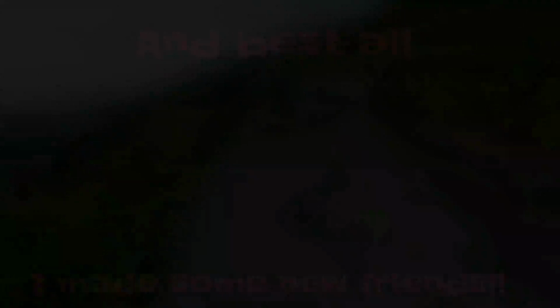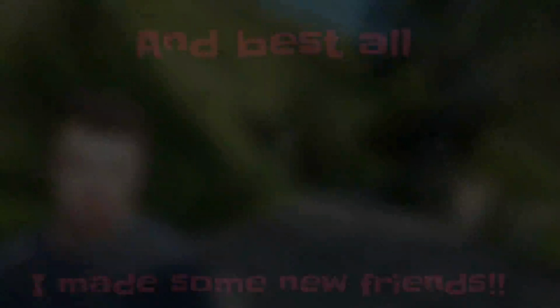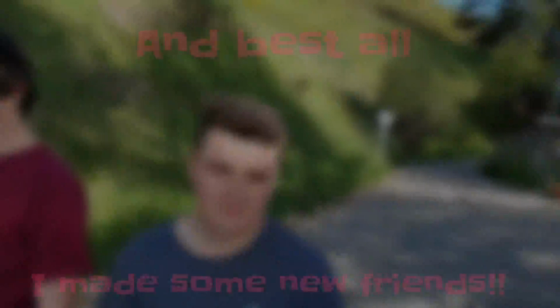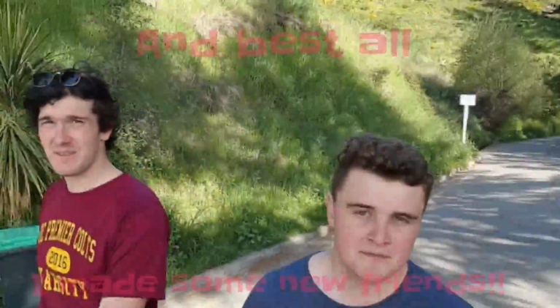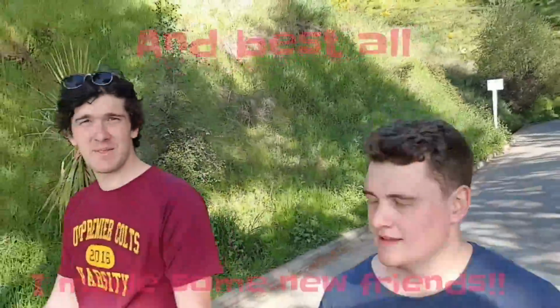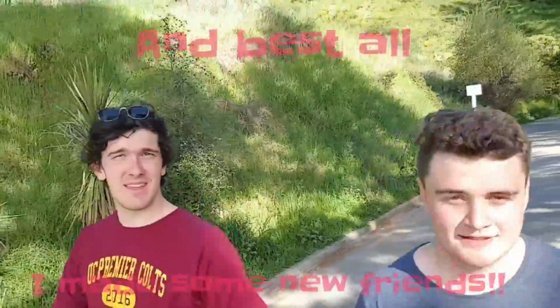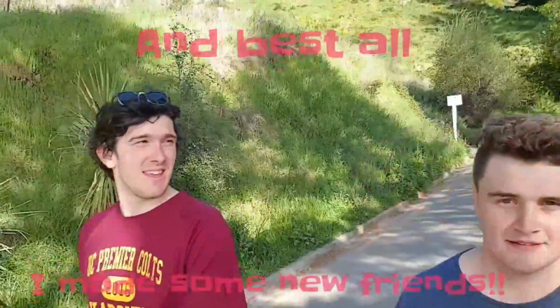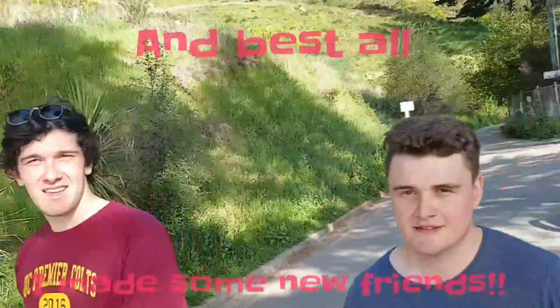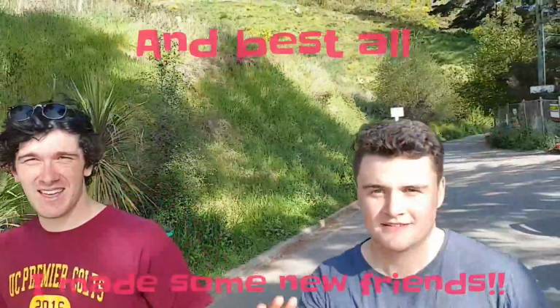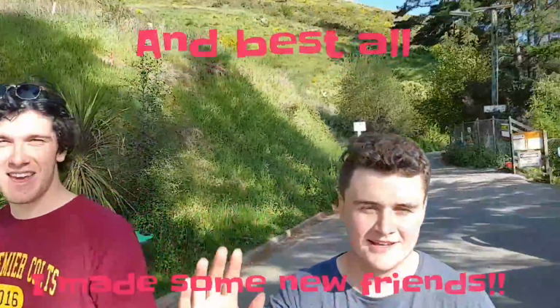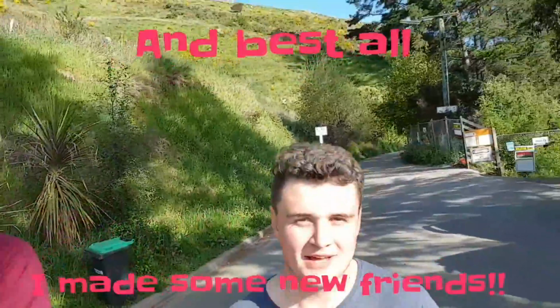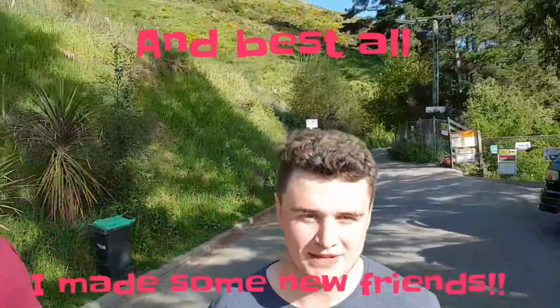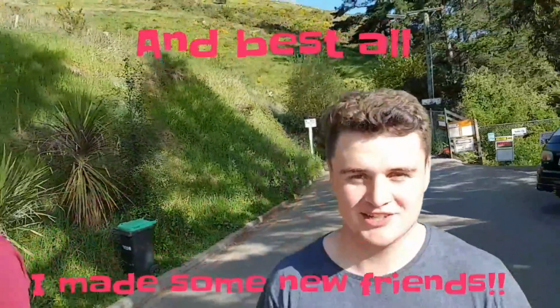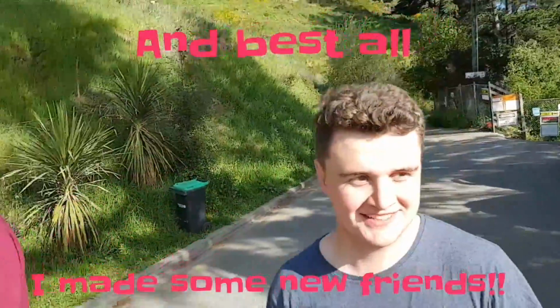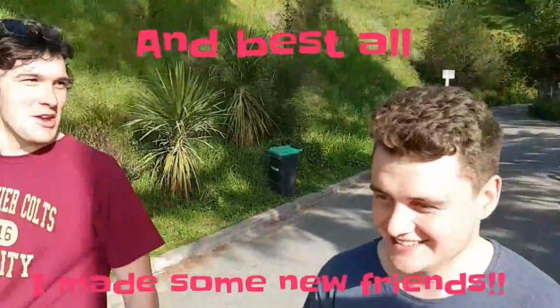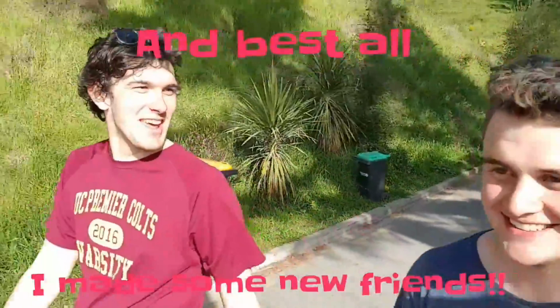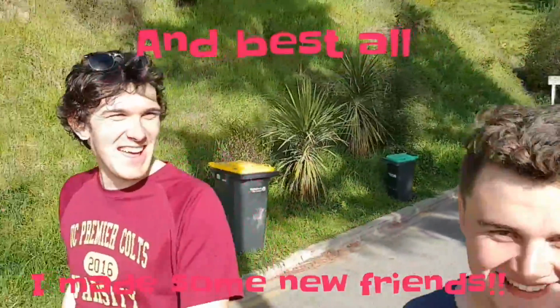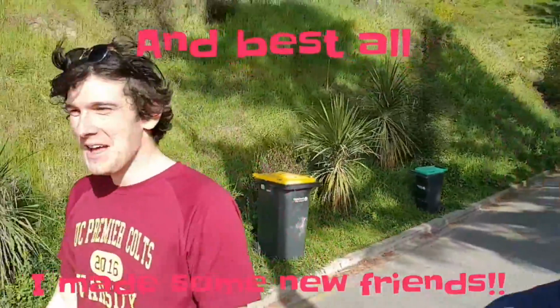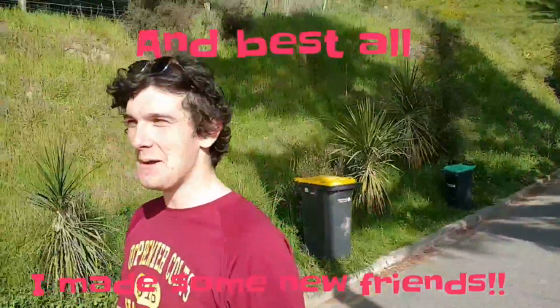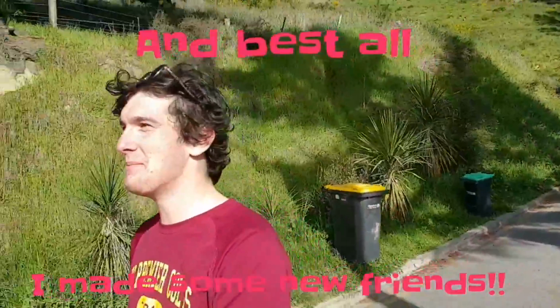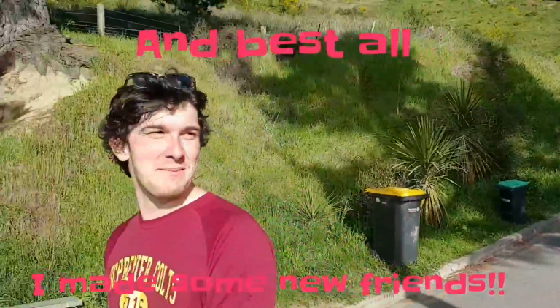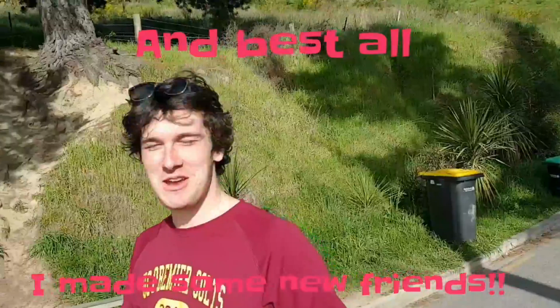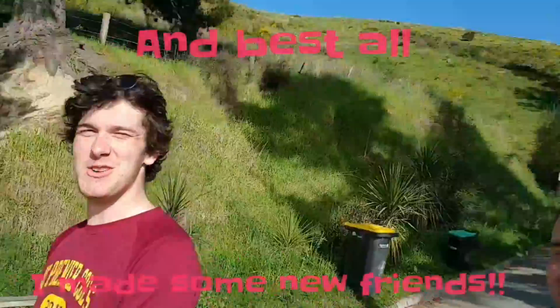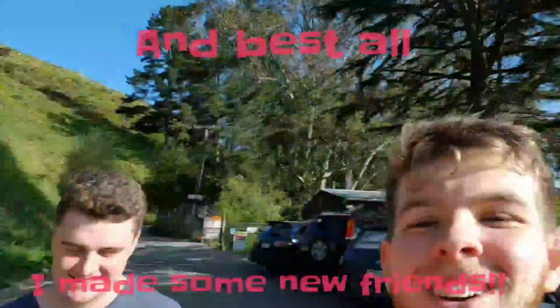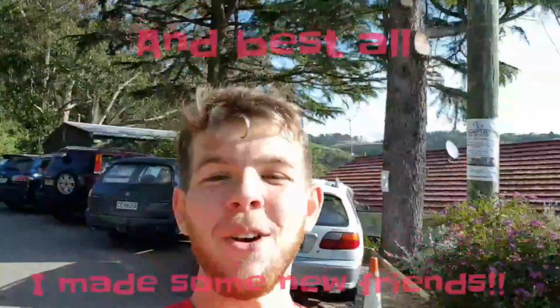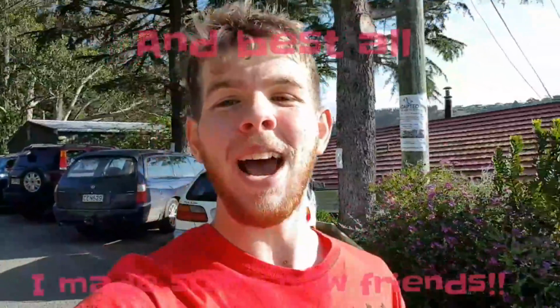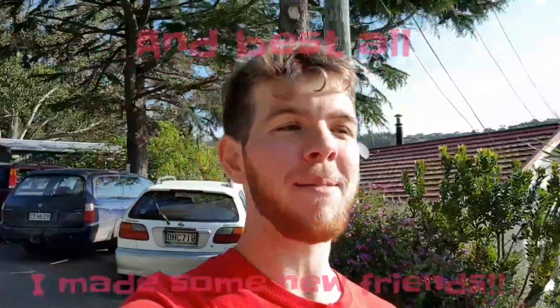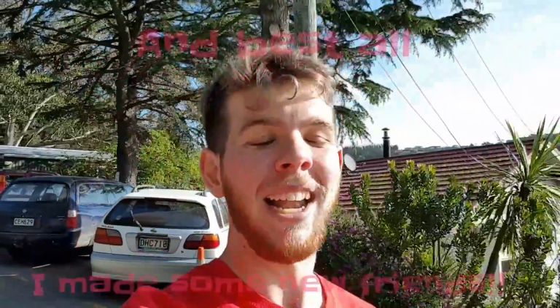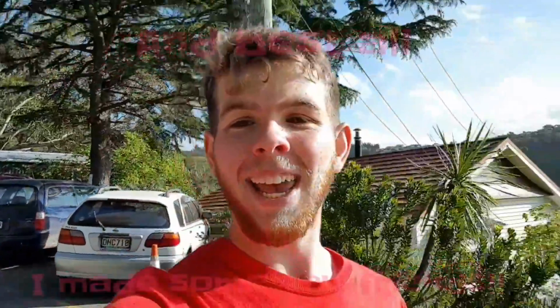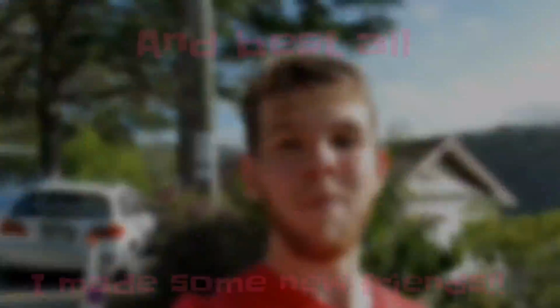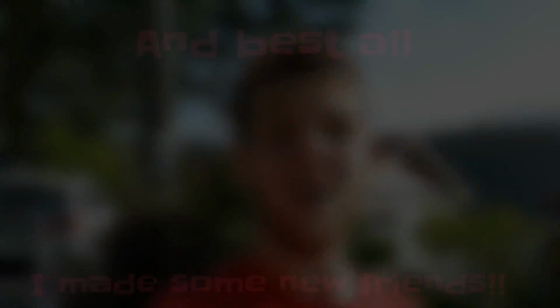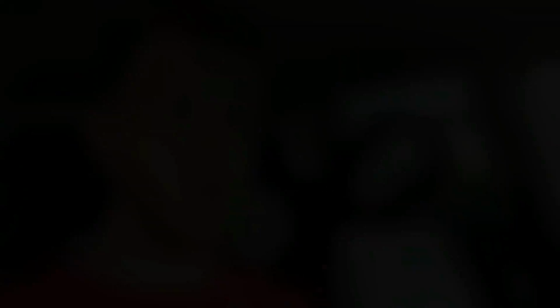All right guys, here we have two new friends that I've made on the way — Ben Ridgen and Nathaniel, who have been helping me out heaps with my blog.